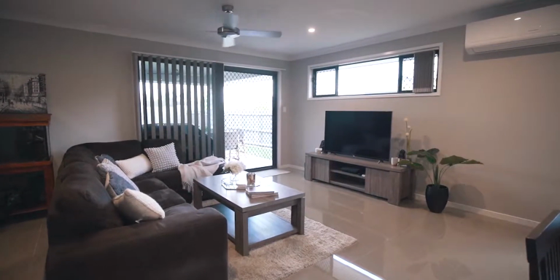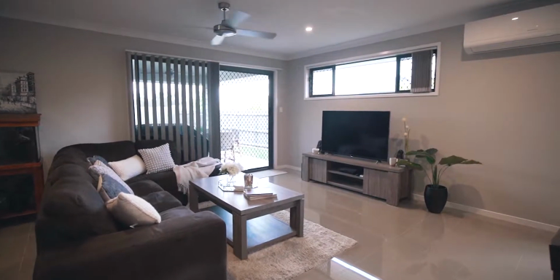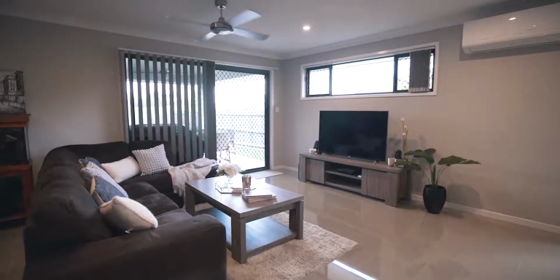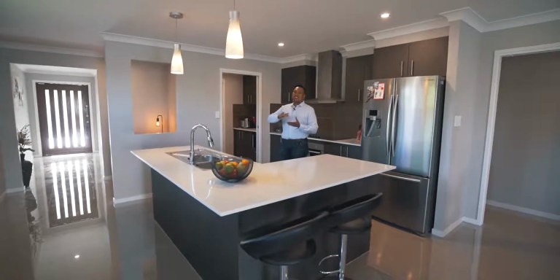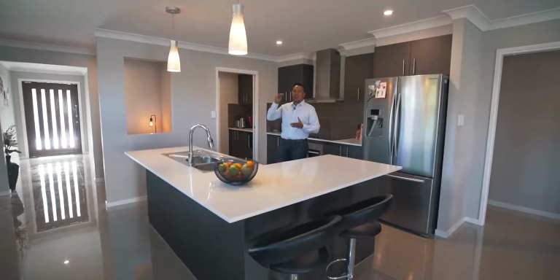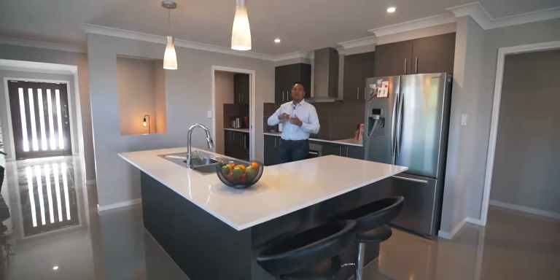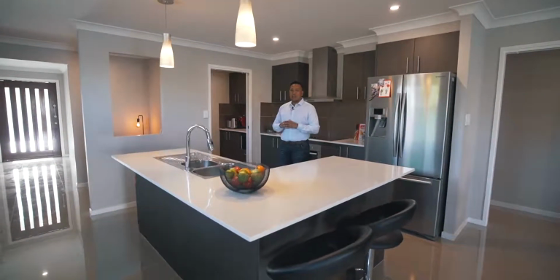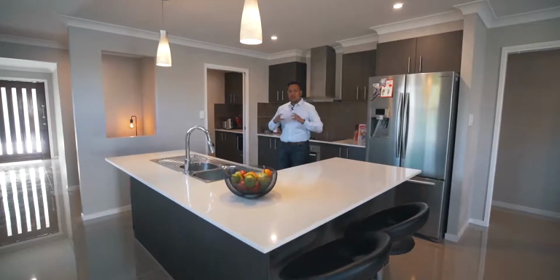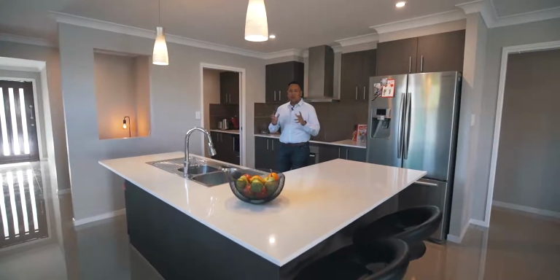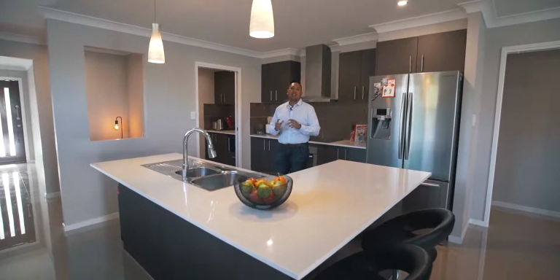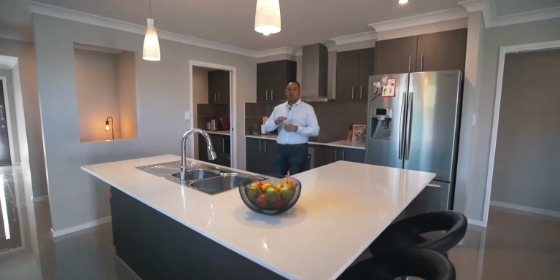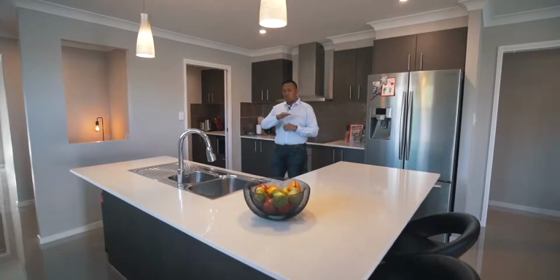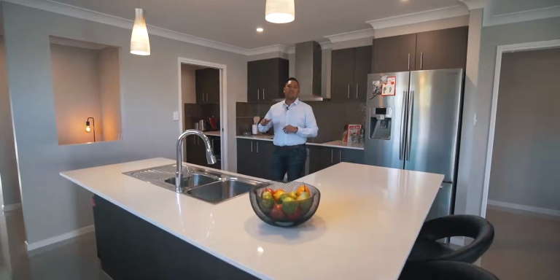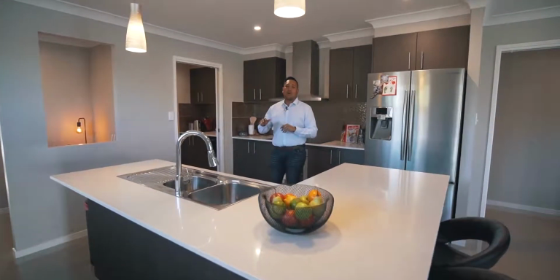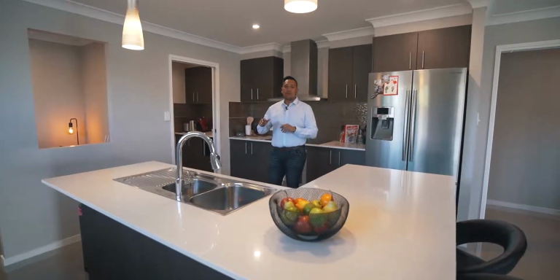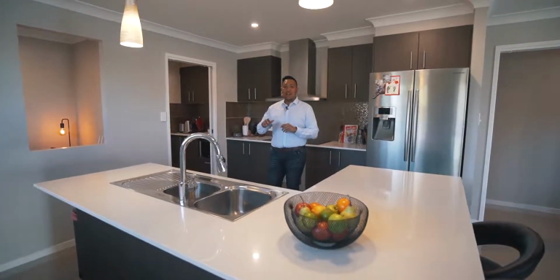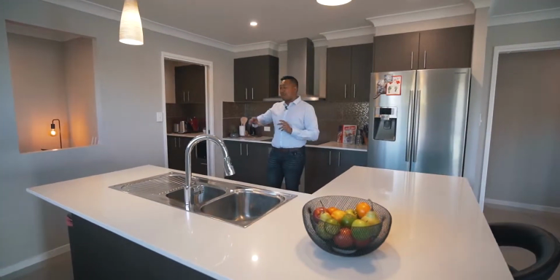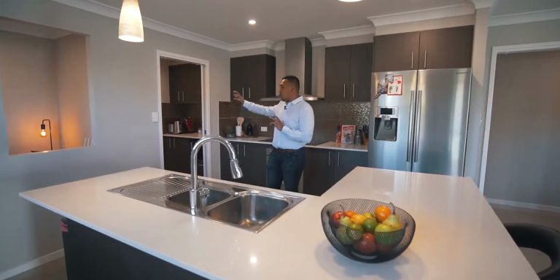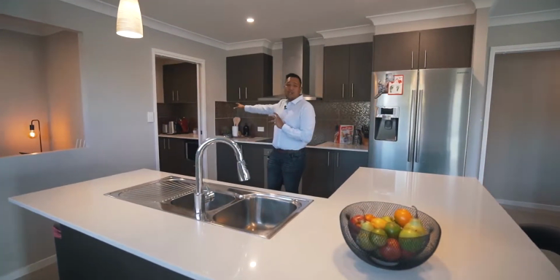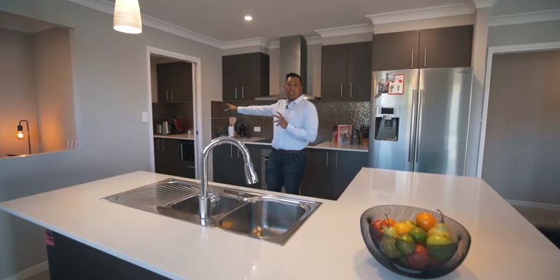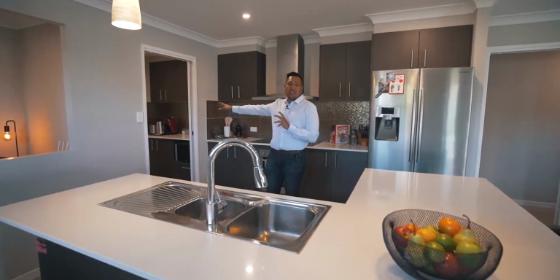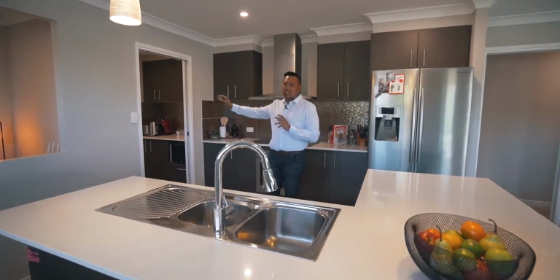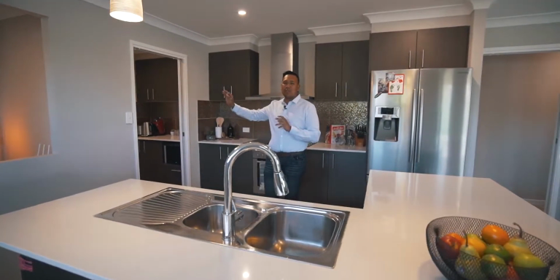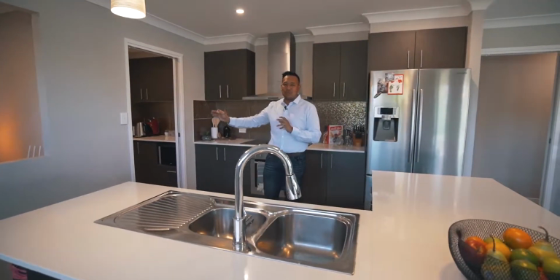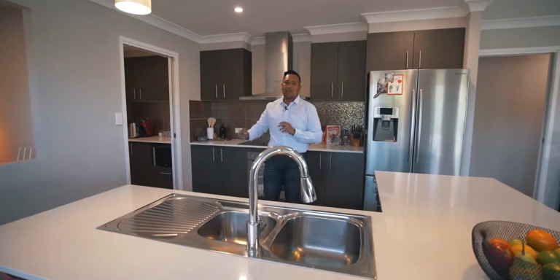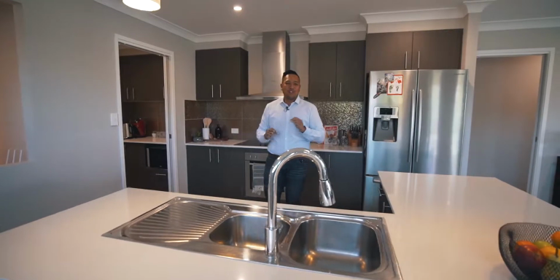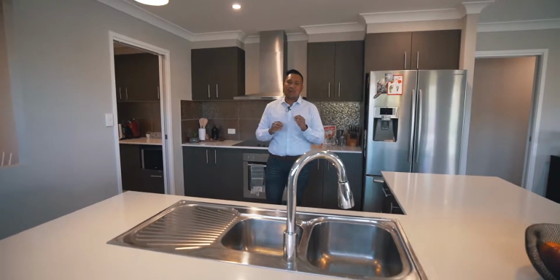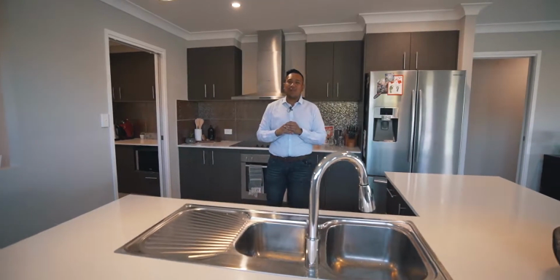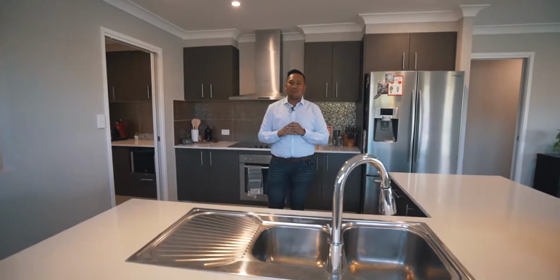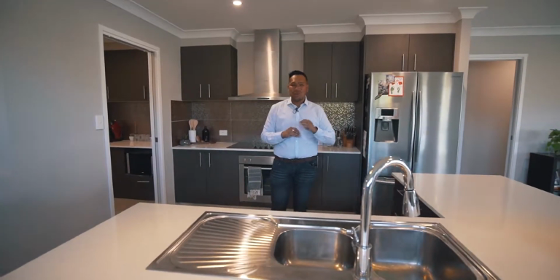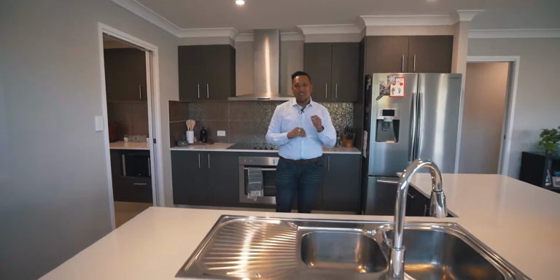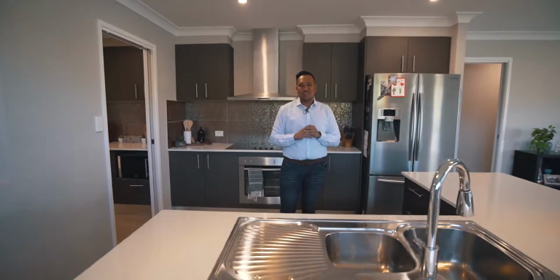This house really is a cut above the rest. You've got stone bench tops, porcelain tiles throughout, and a walk-in pantry in there. It's absolutely beautiful. You've really got to come and have a look at all these extras.